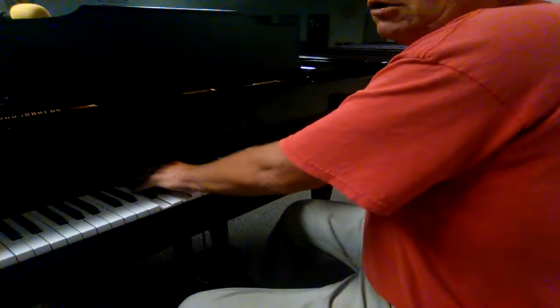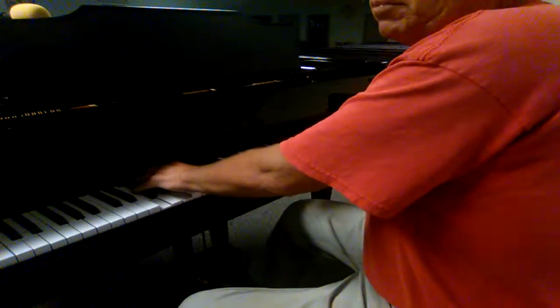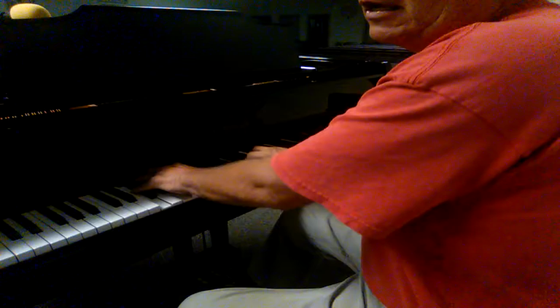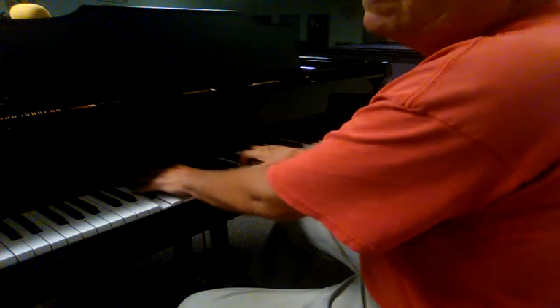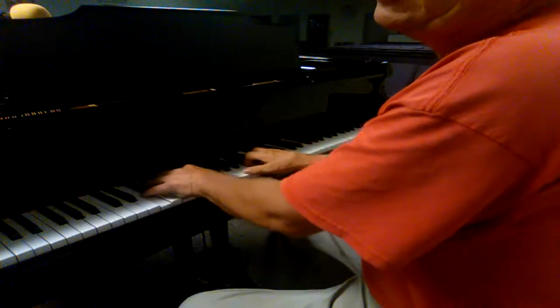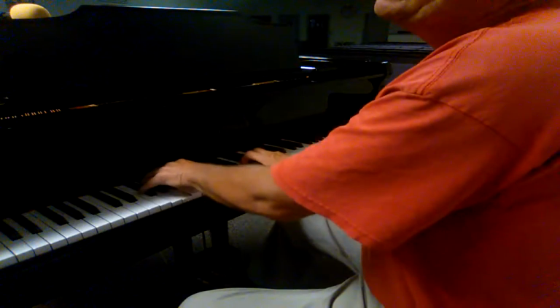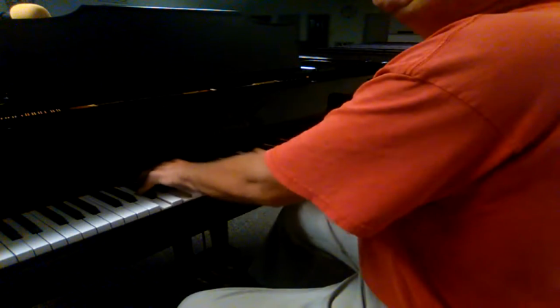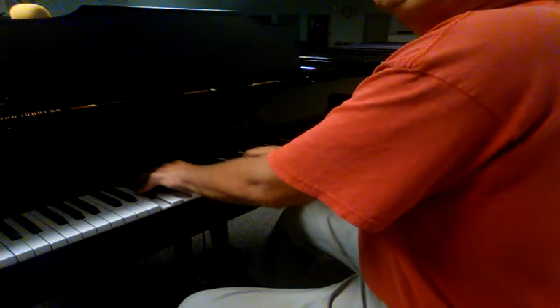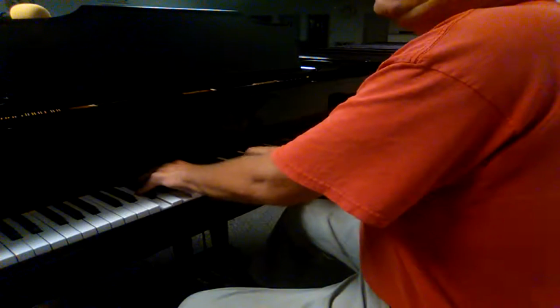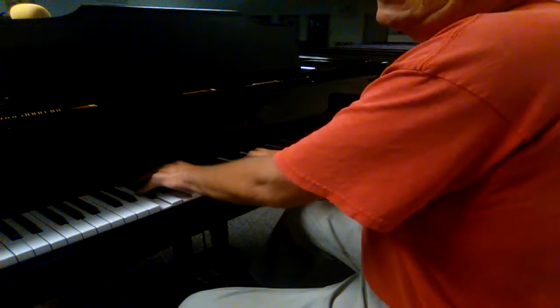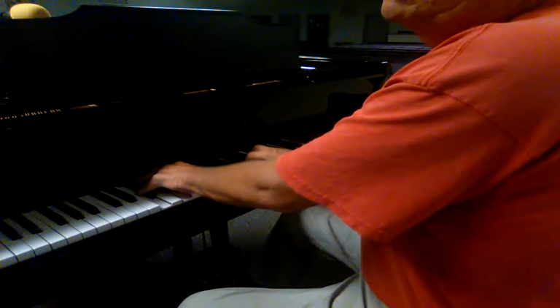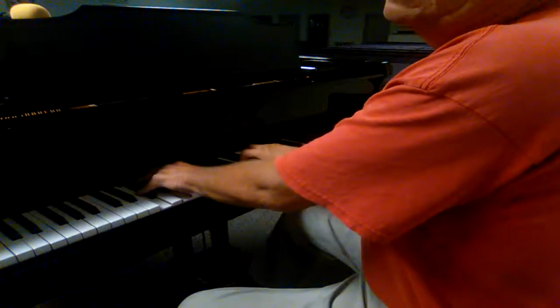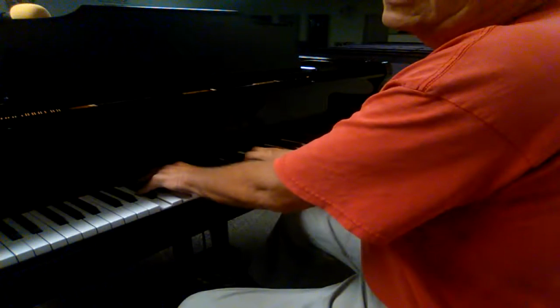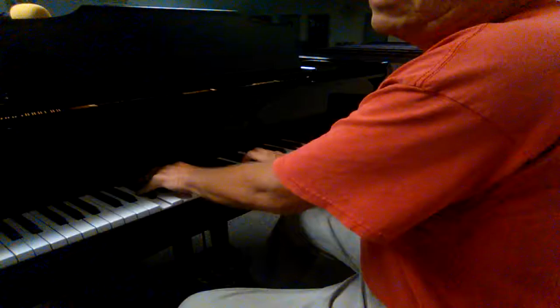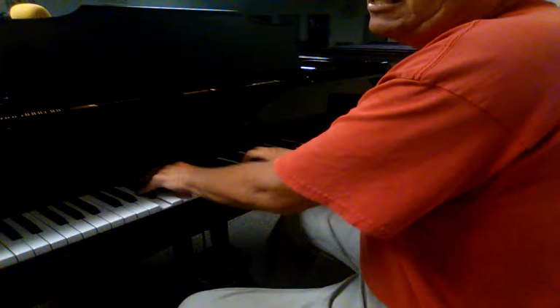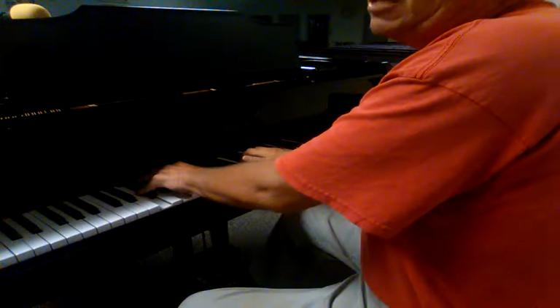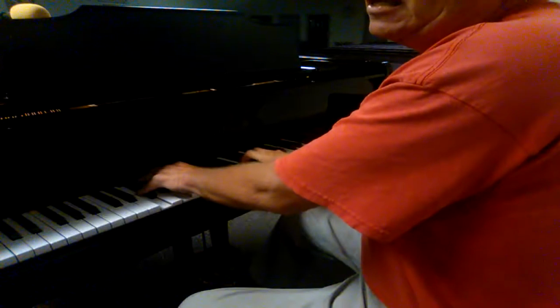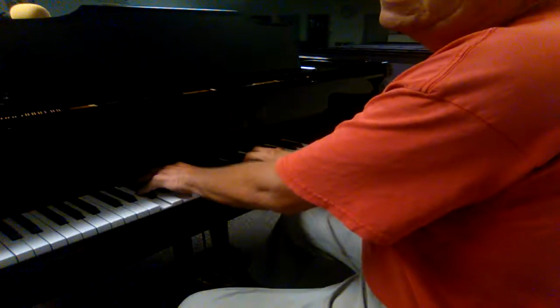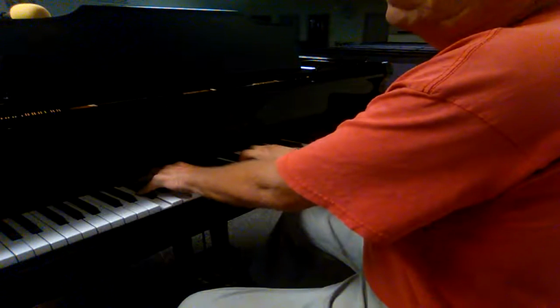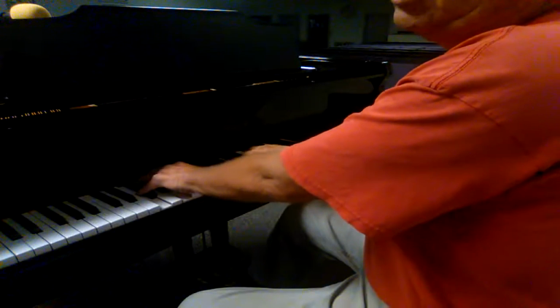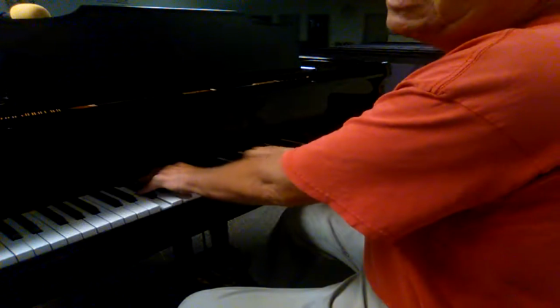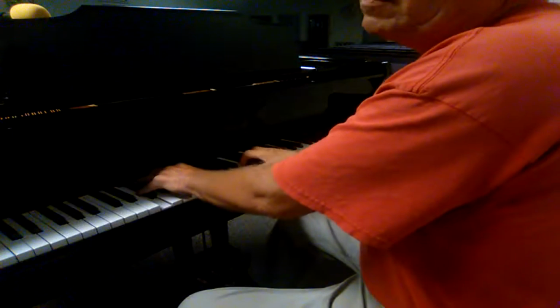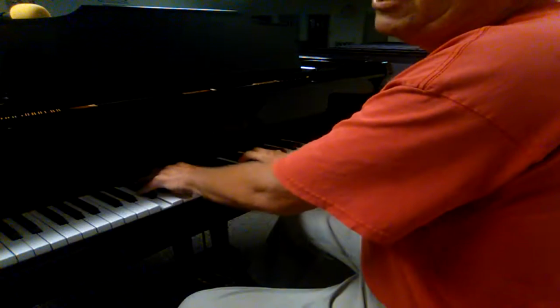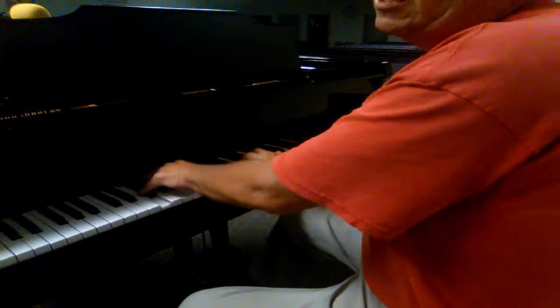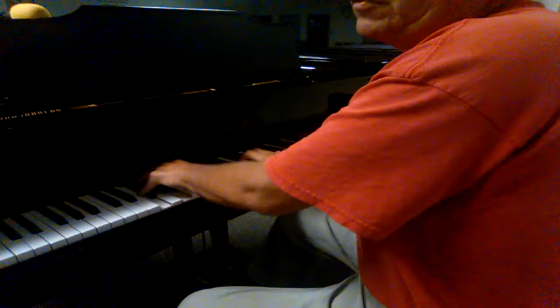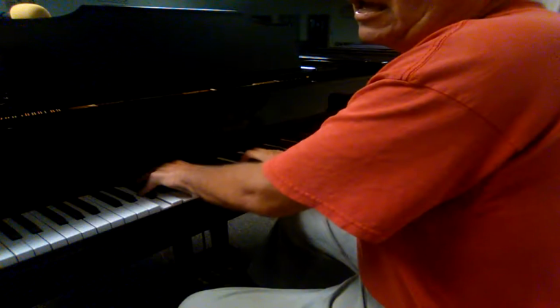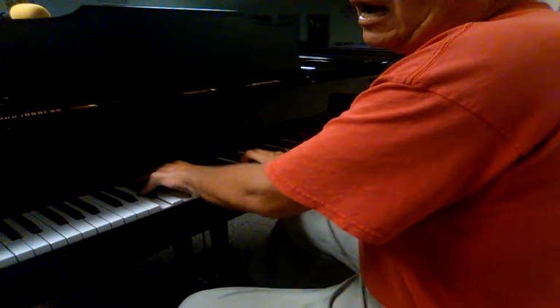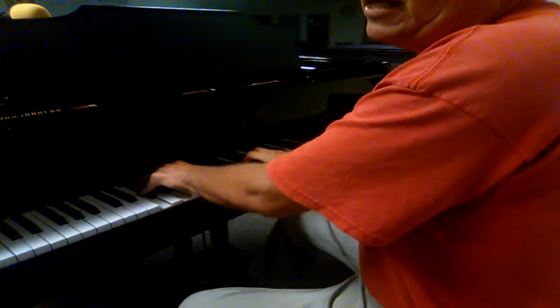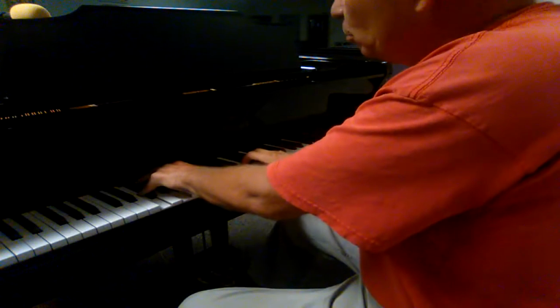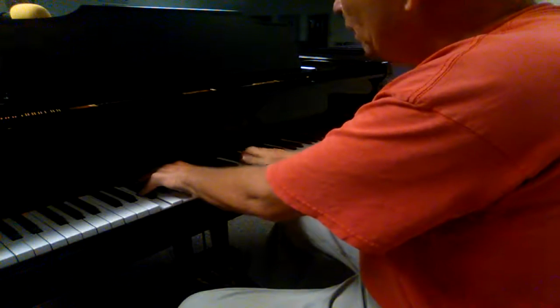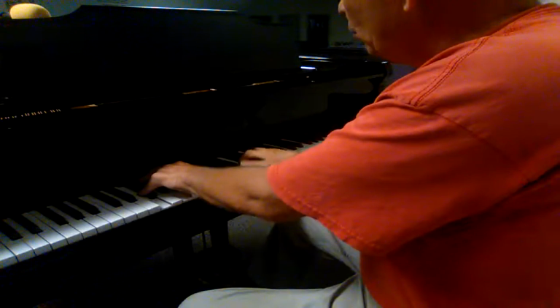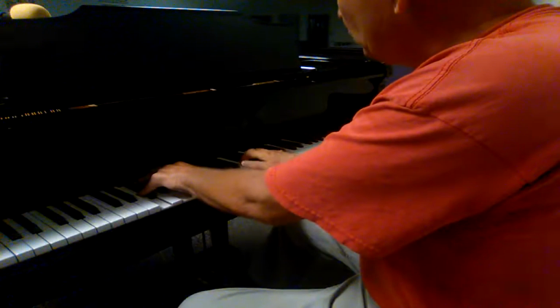It looks like I'm playing kind of what they call mixolydian. I'm mixolydian, but I'm not. I'm playing a little snippet of it, but I'm playing A blues. That's why I kept going with it, like this.